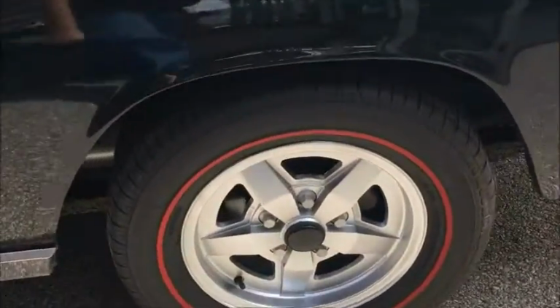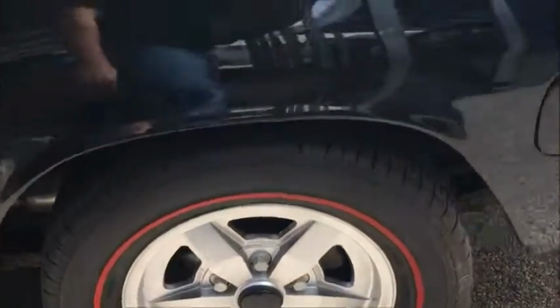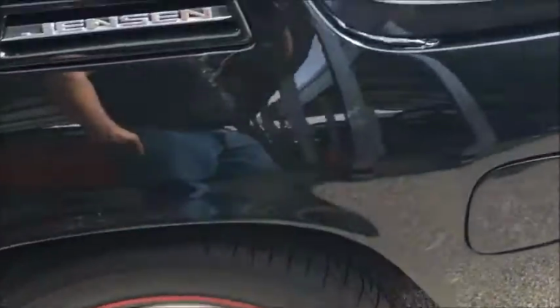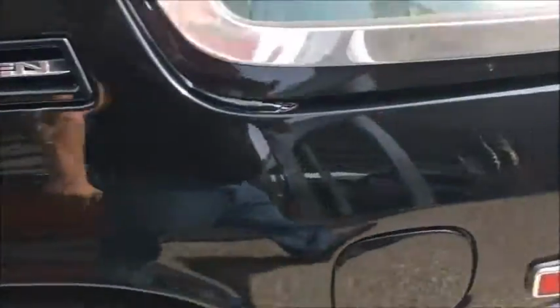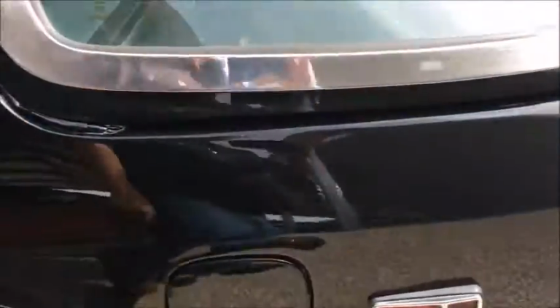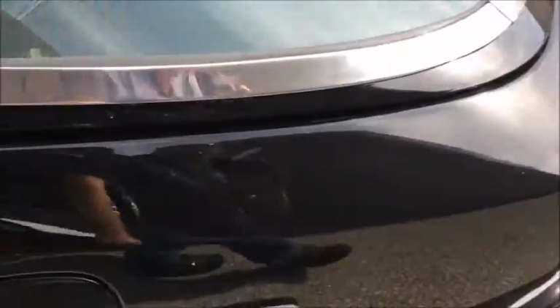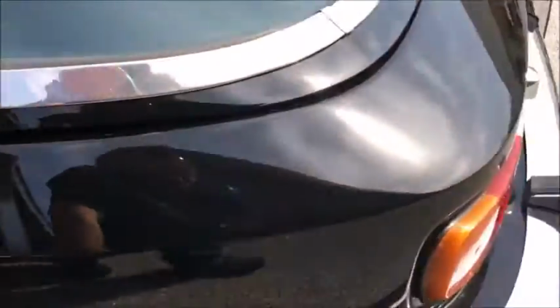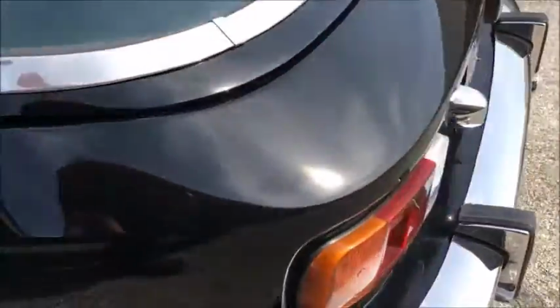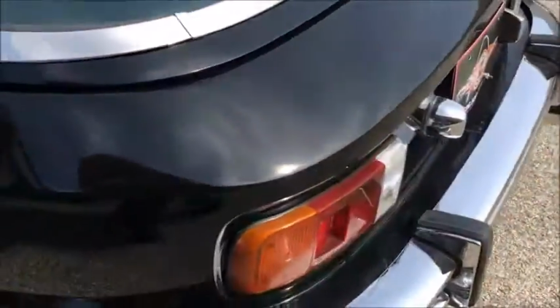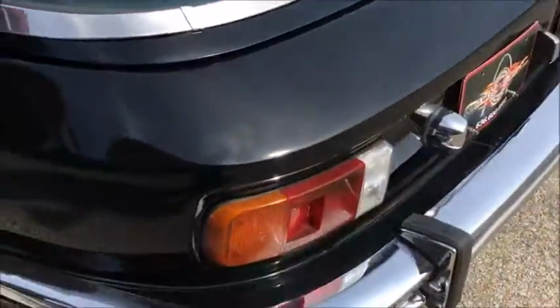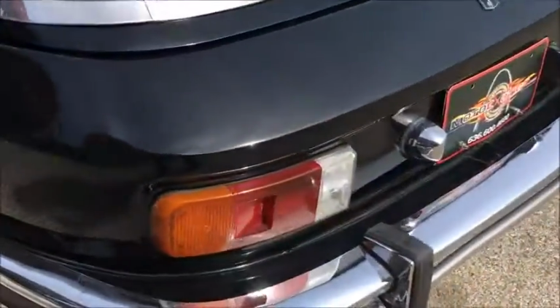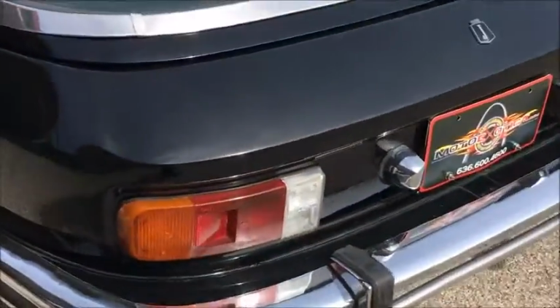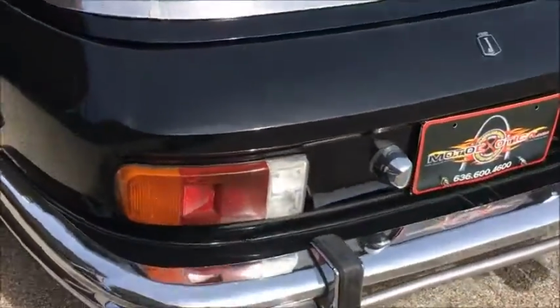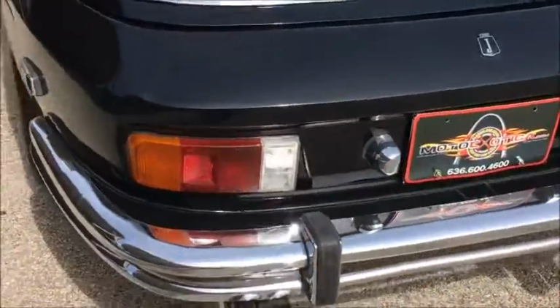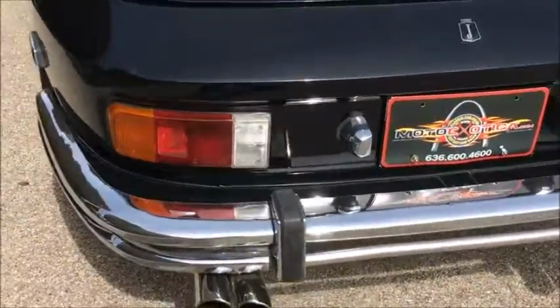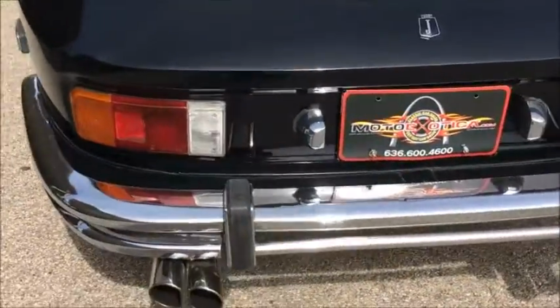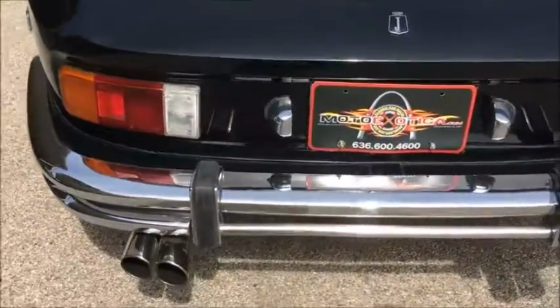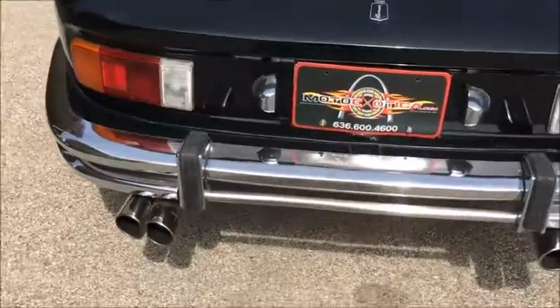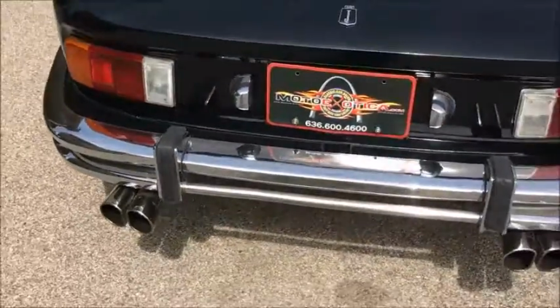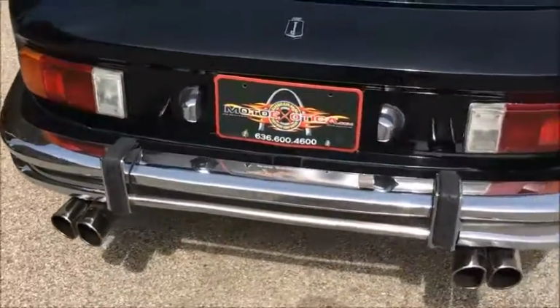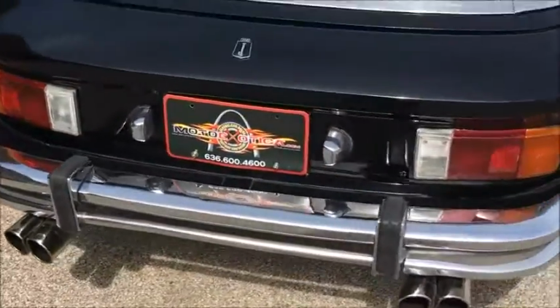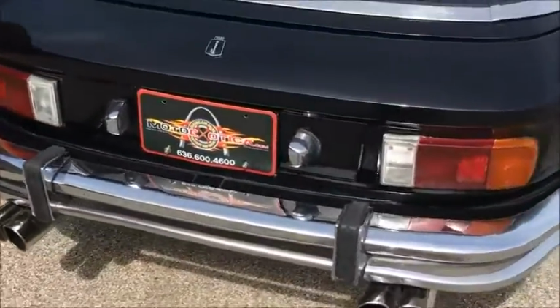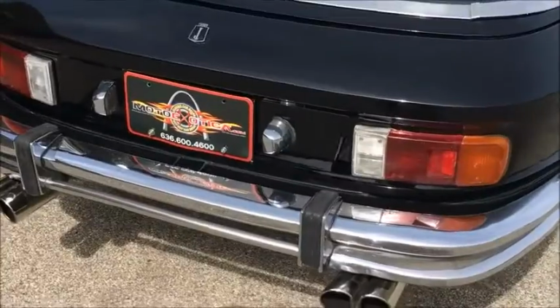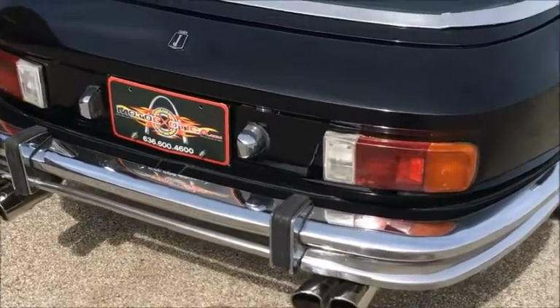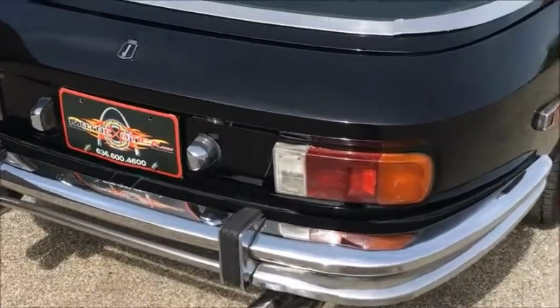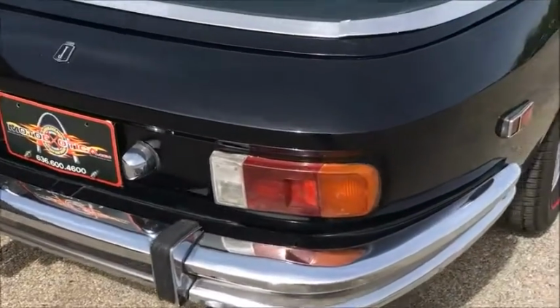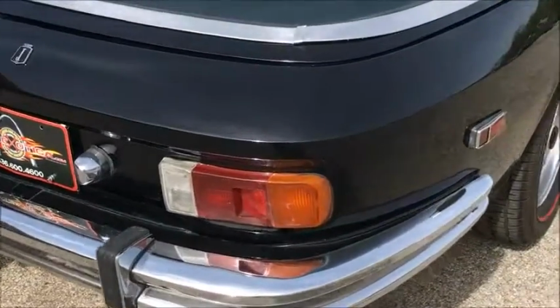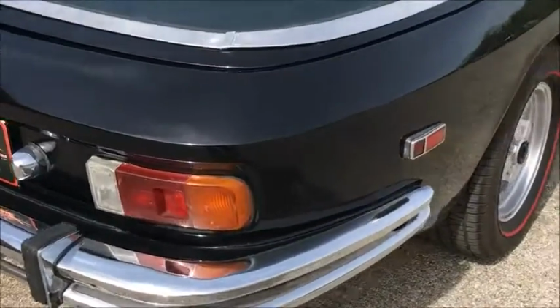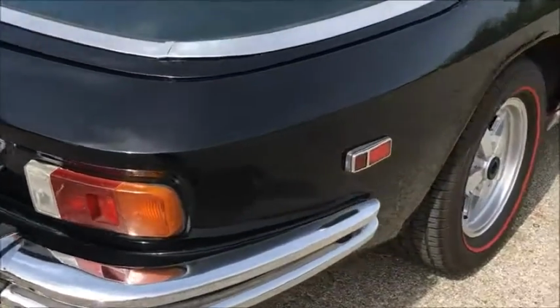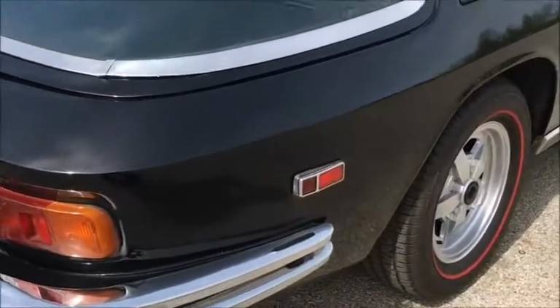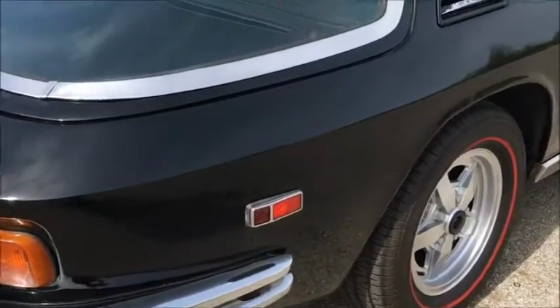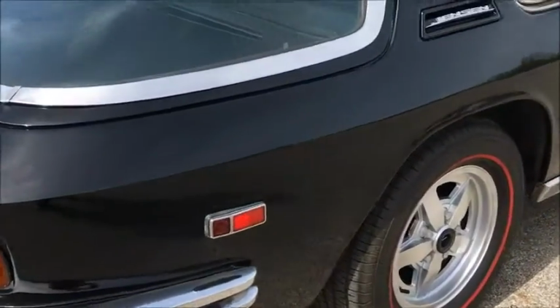Tires and wheels are good. The car looks like it's all original — it just has a big thick black respray done to it. It does have some cracks in the taillights, just from age.